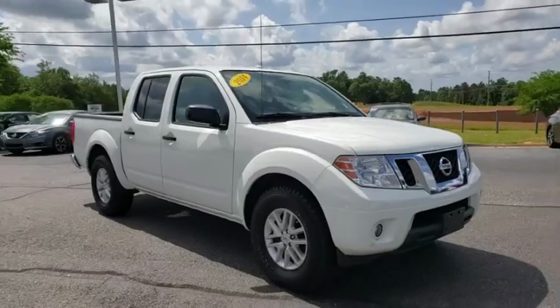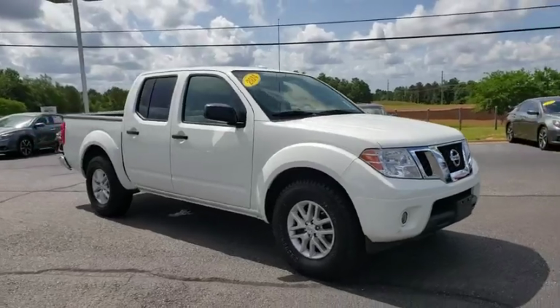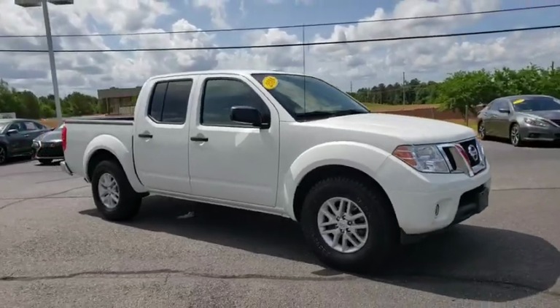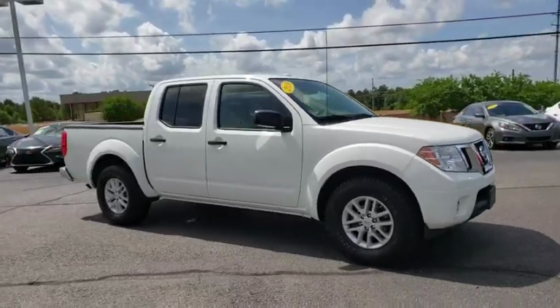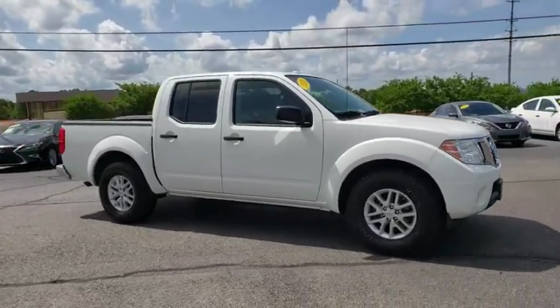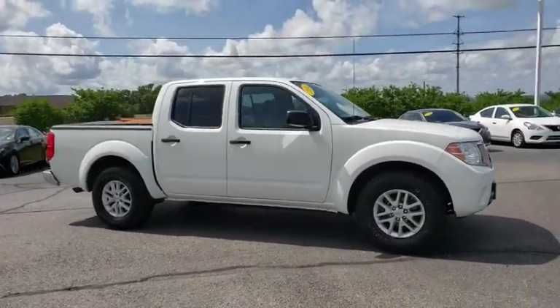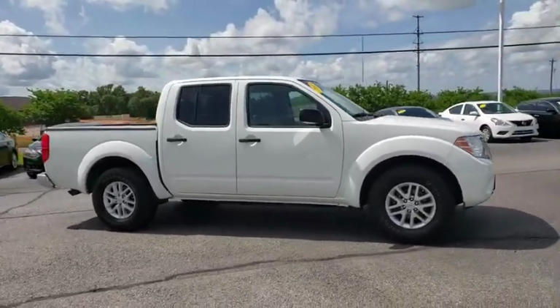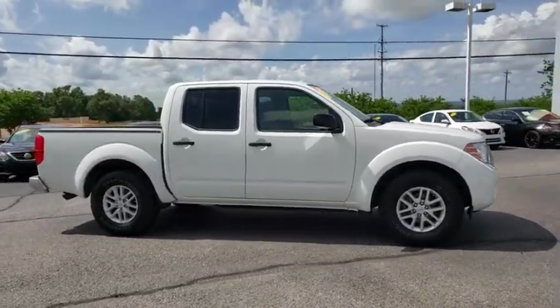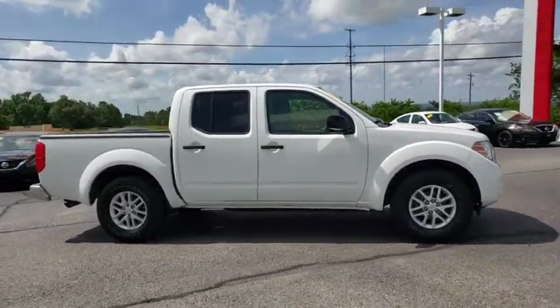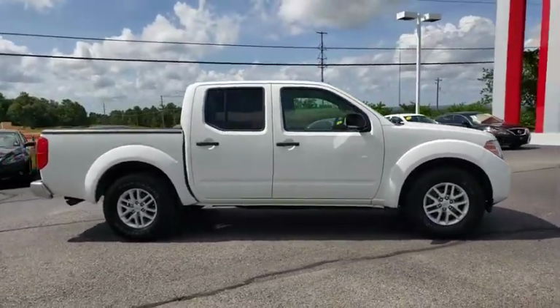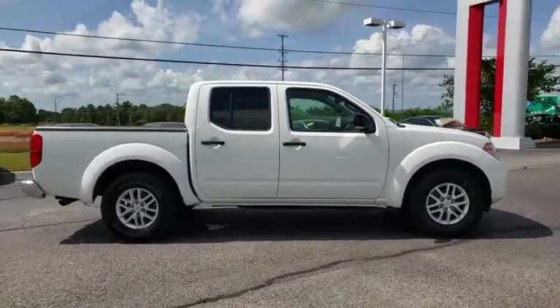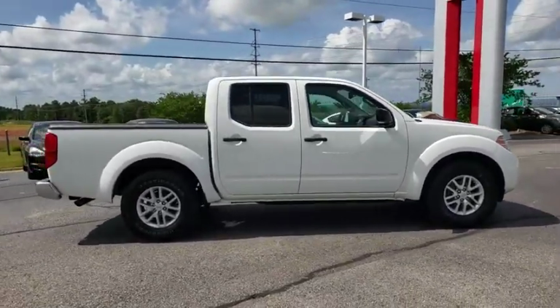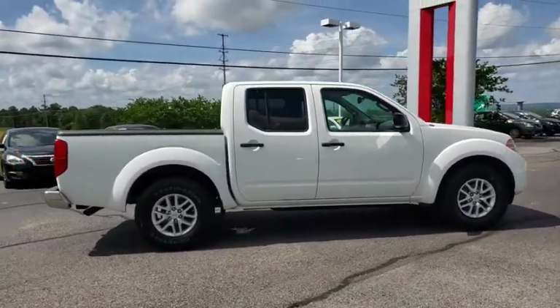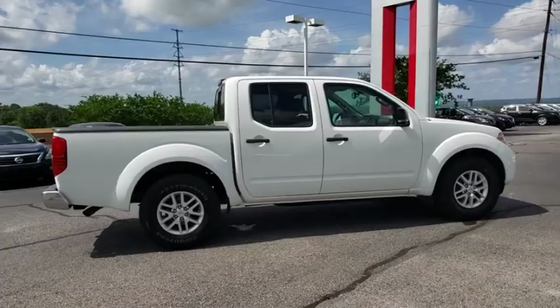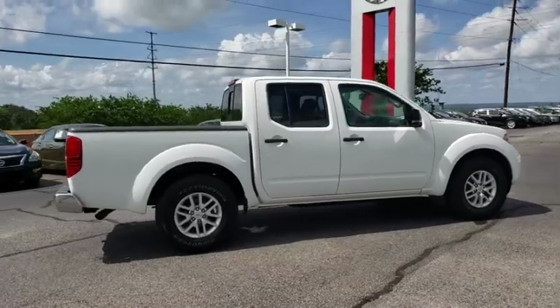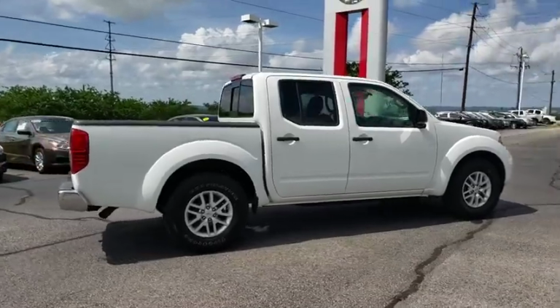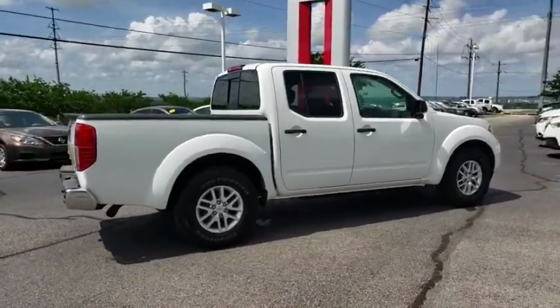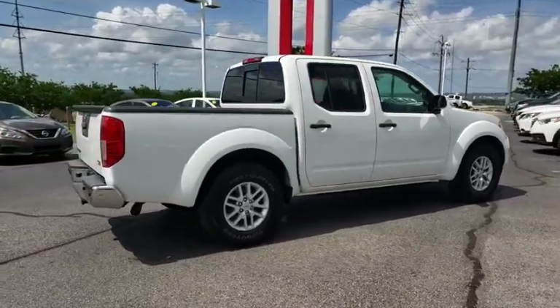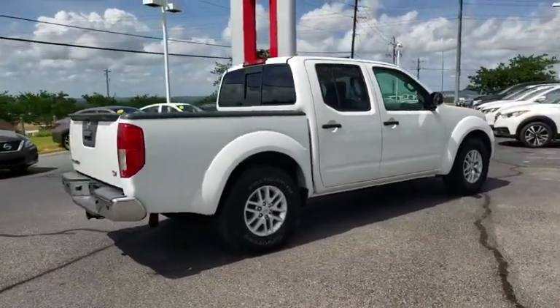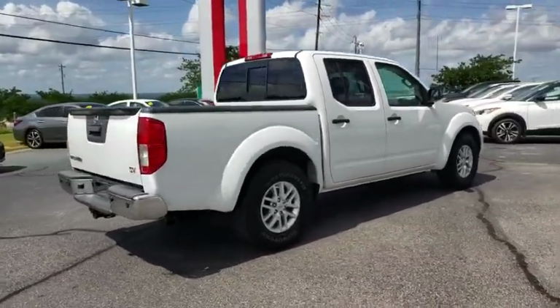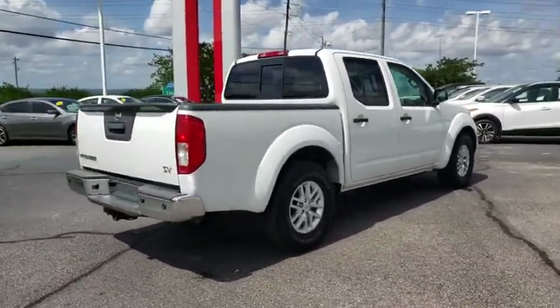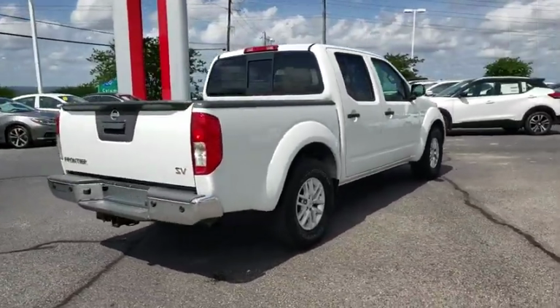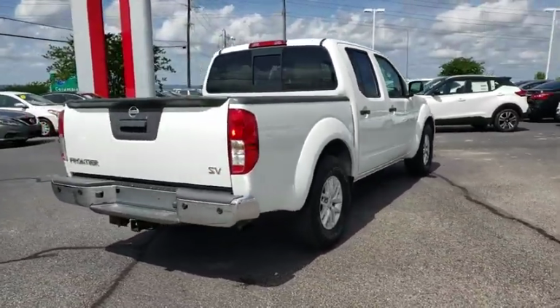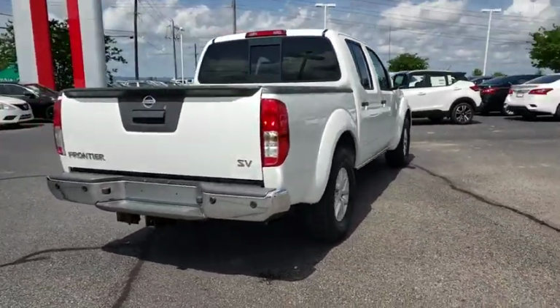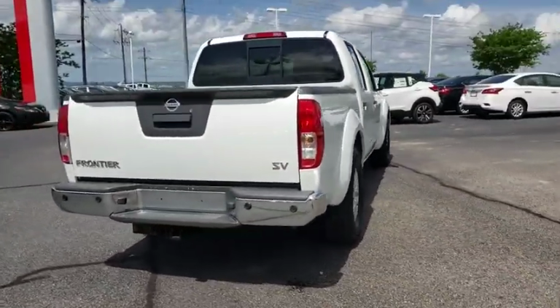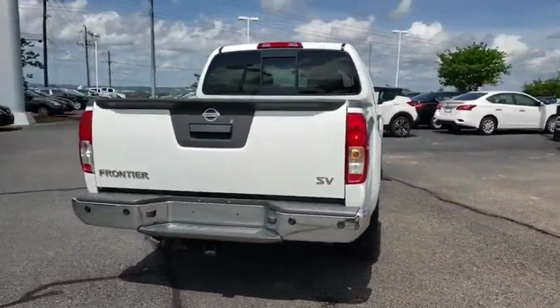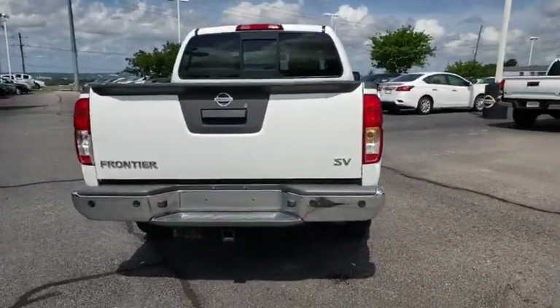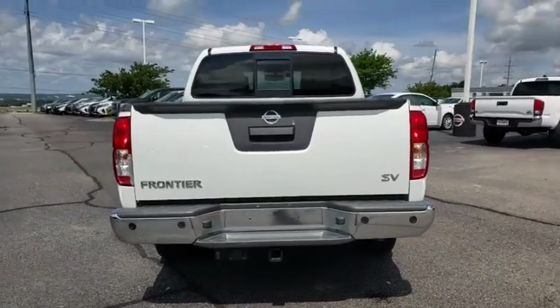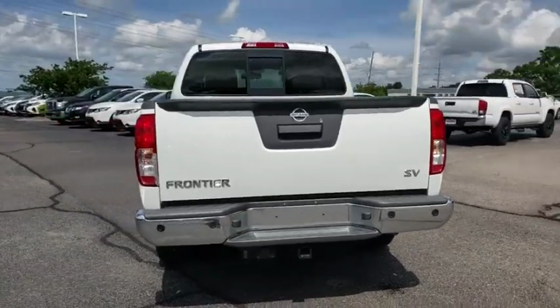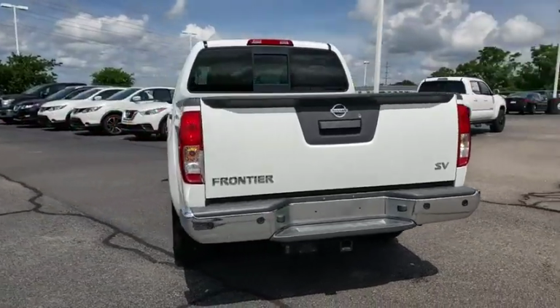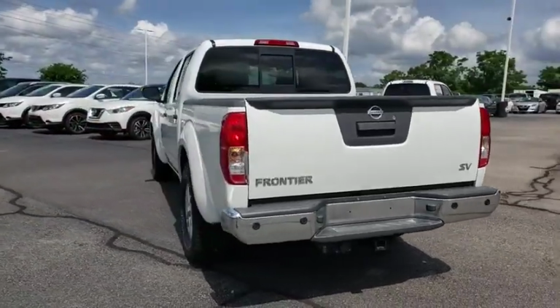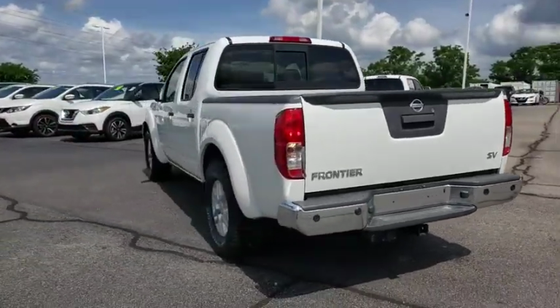The 2014 Nissan Frontier. The Nissan Frontier offers a full-length, fully boxed frame for strength, serious off-road capabilities, and a five-star rating for side impact crash safety.